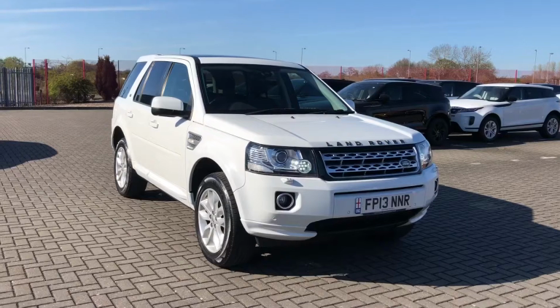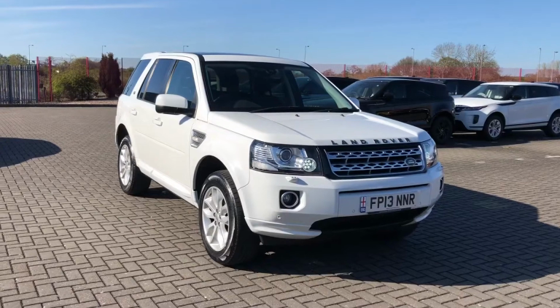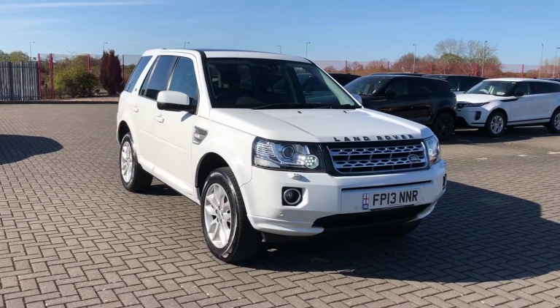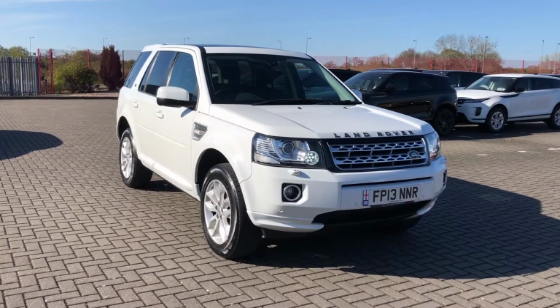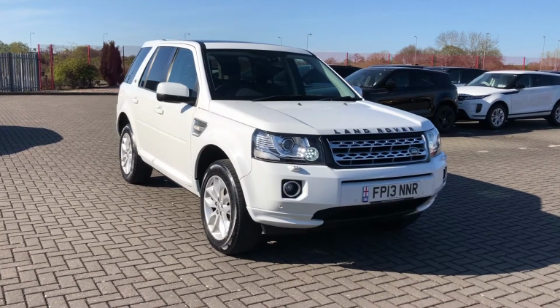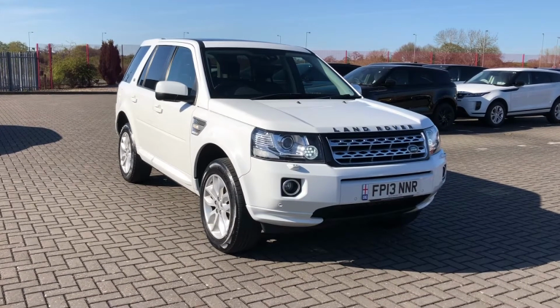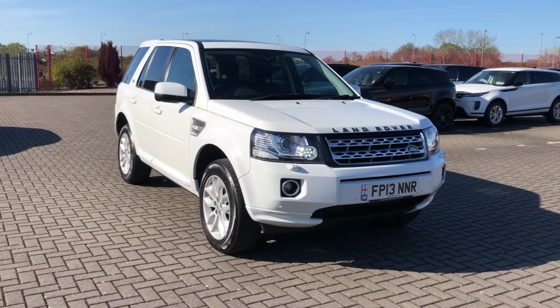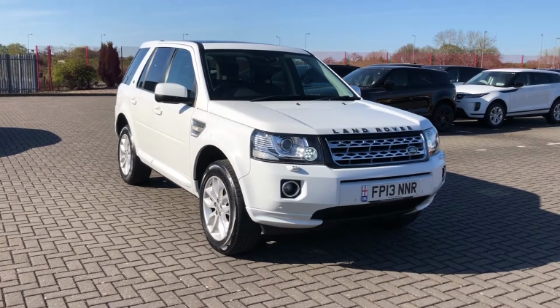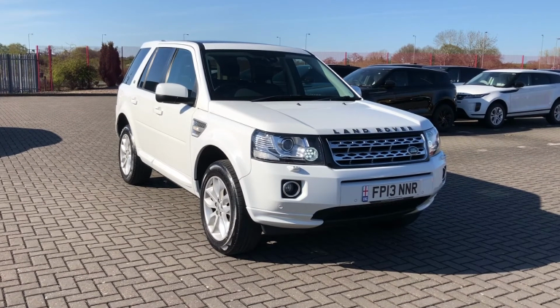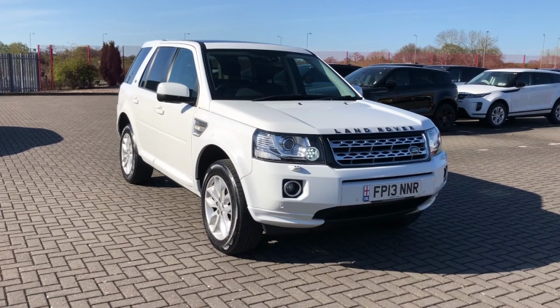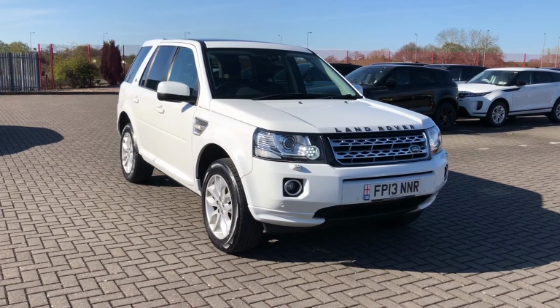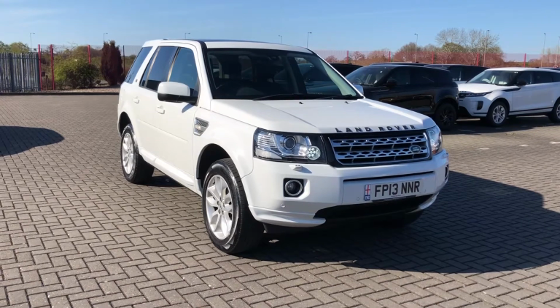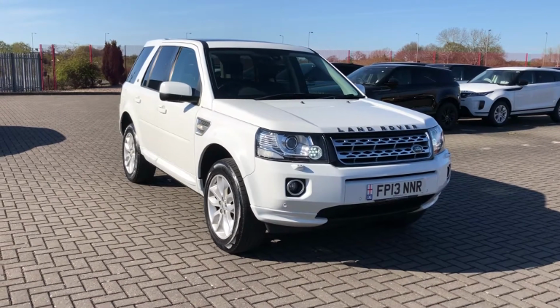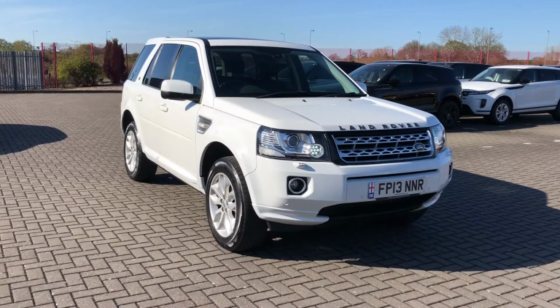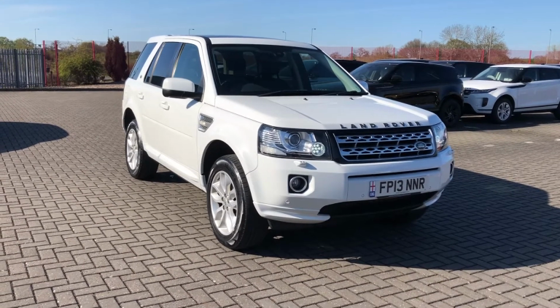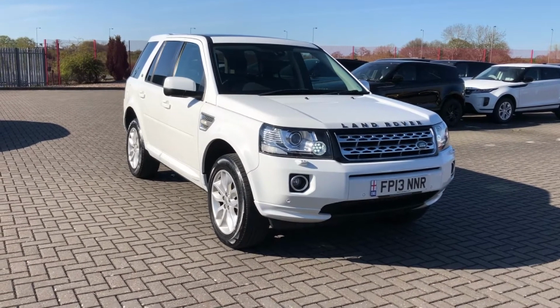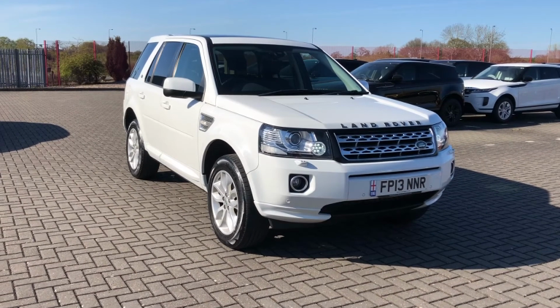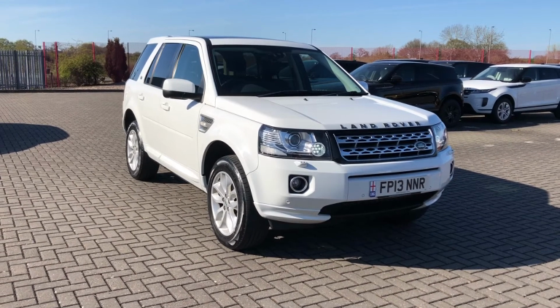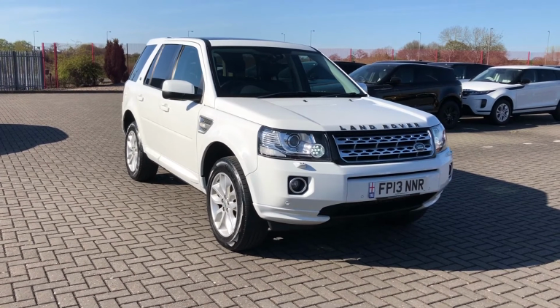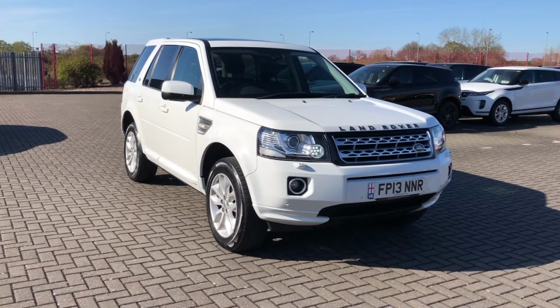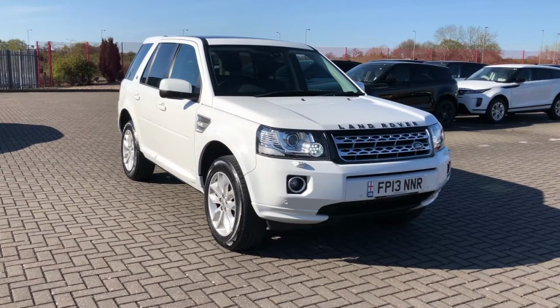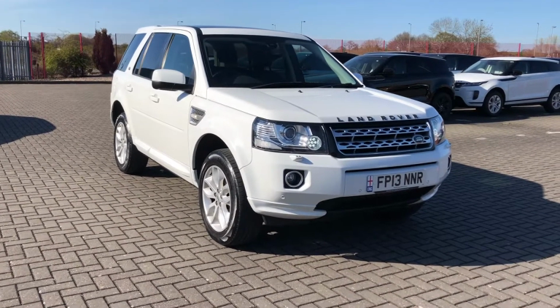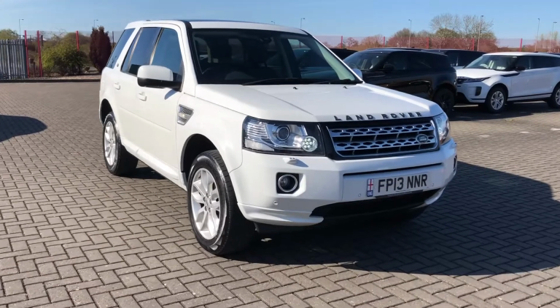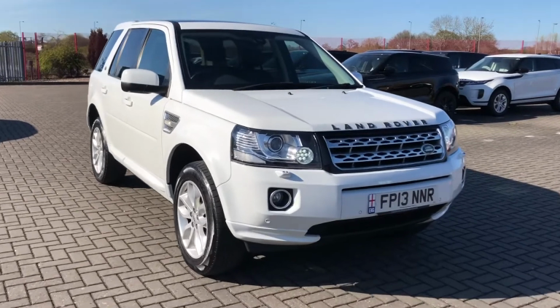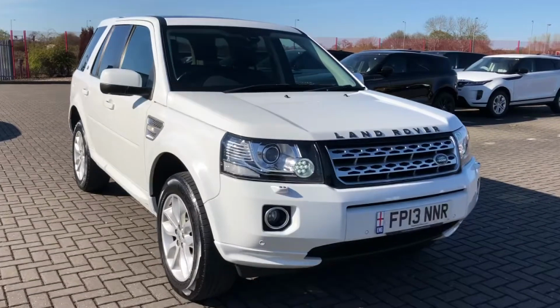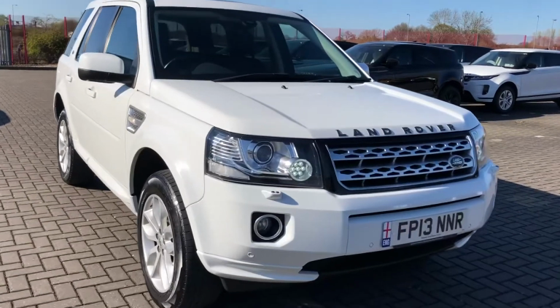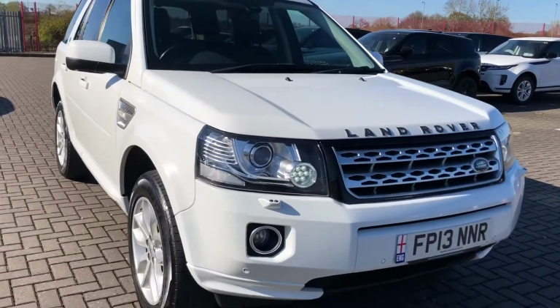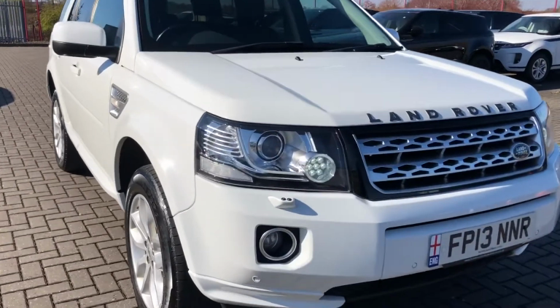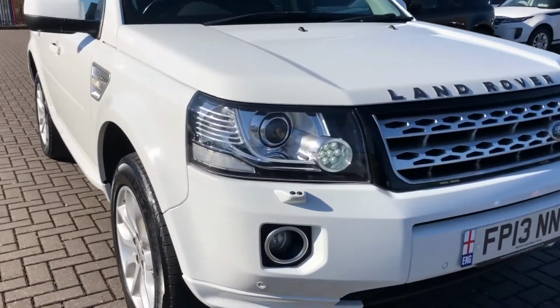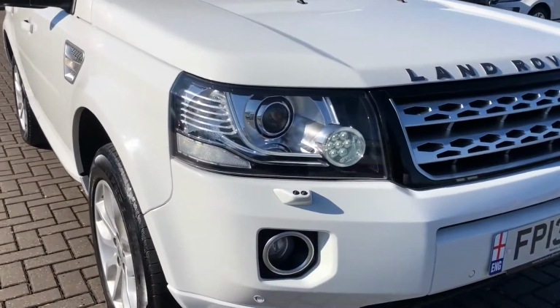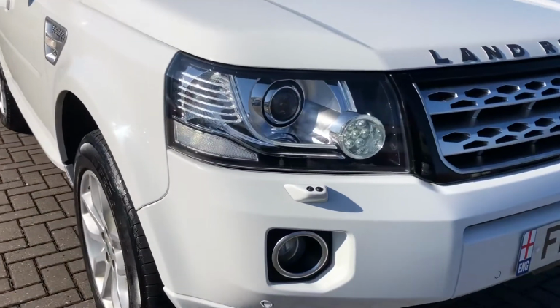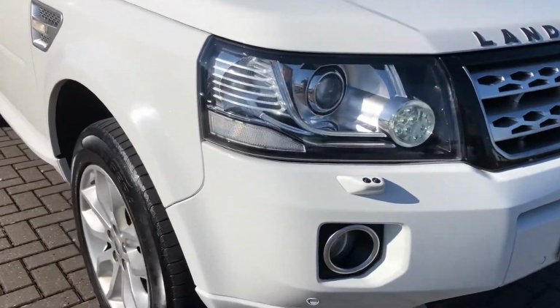Hi, I'm Jordan from Stafford Motor Match and this is the Land Rover Freelander 2 4x4. It's a 2.2 litre diesel manual that has only had one previous owner, and this car really does stand out from the rest.